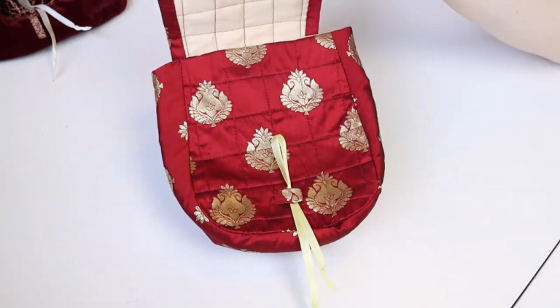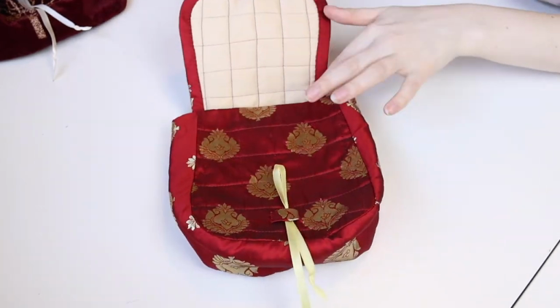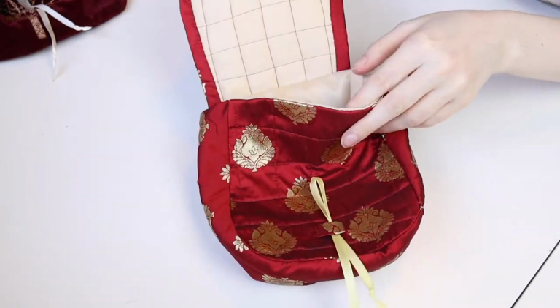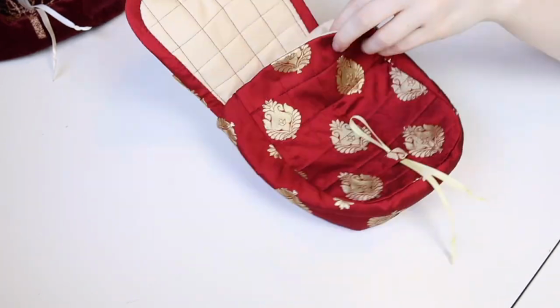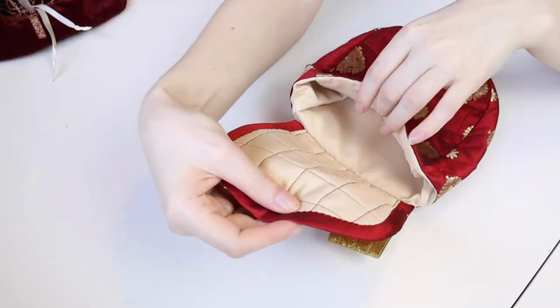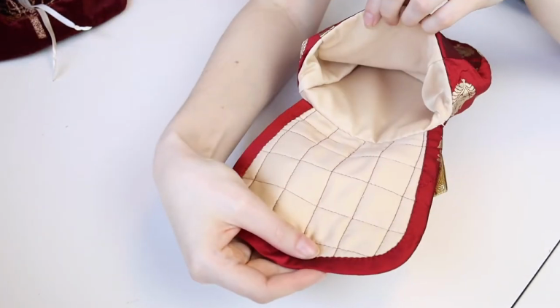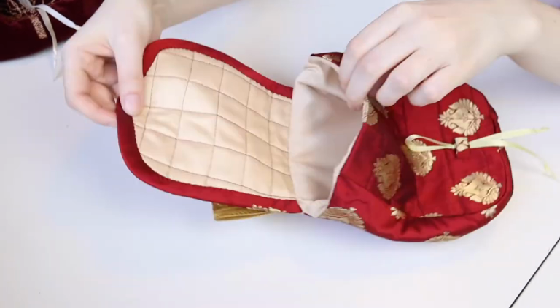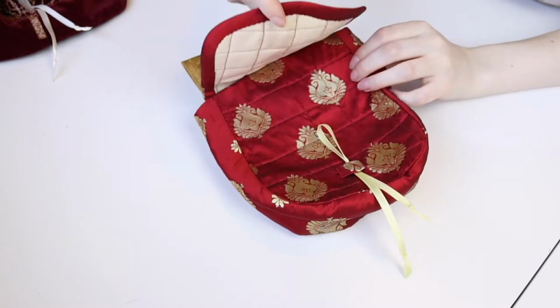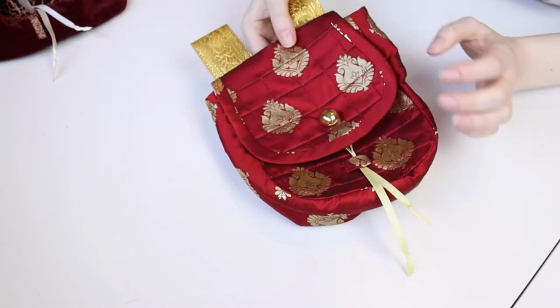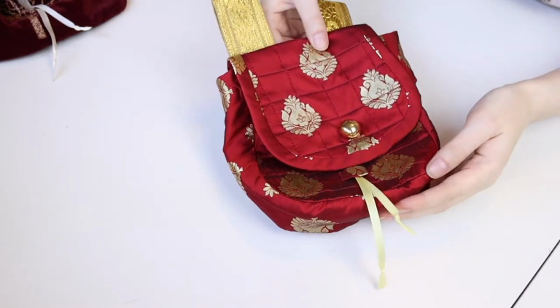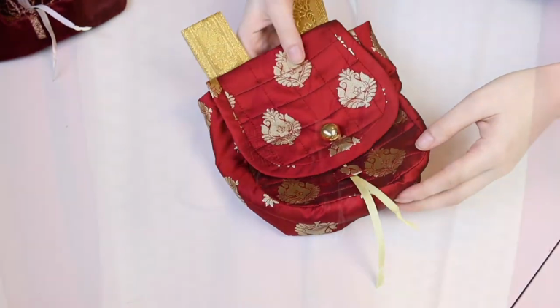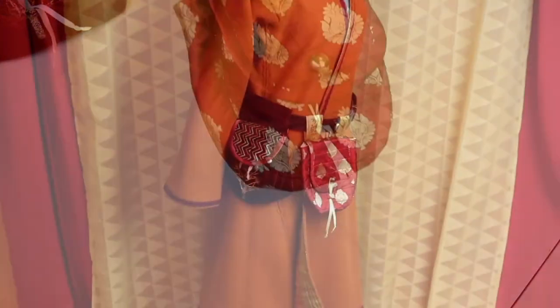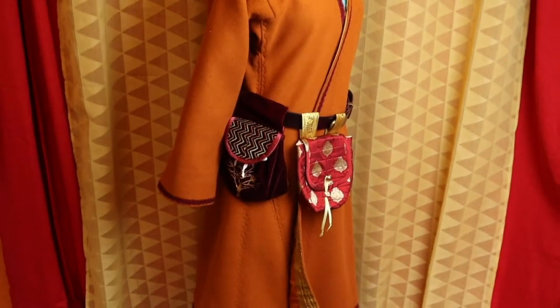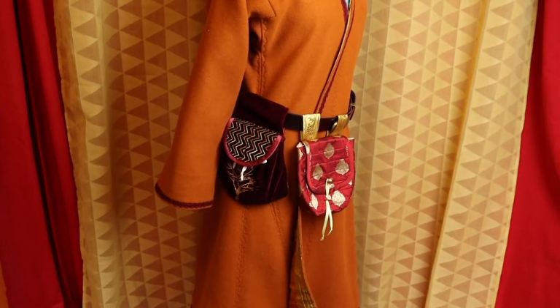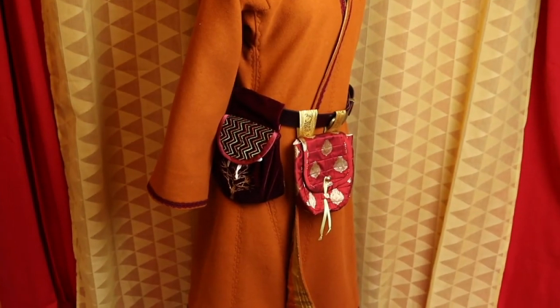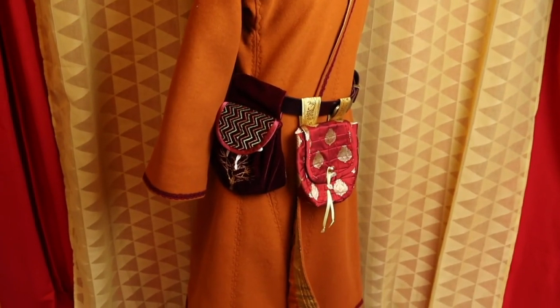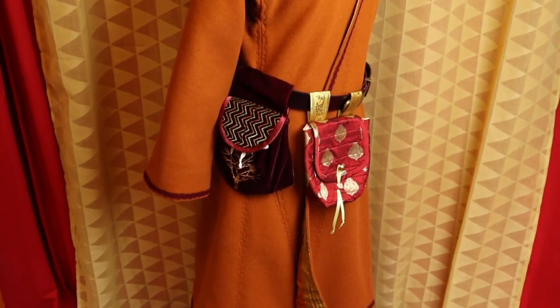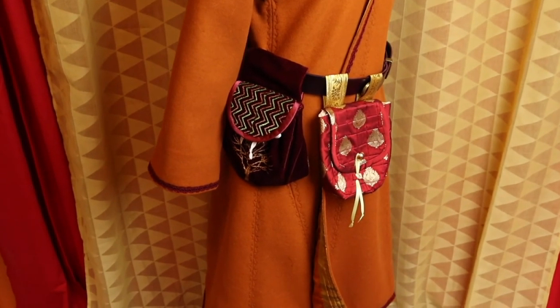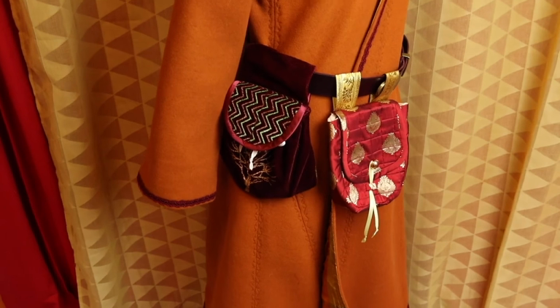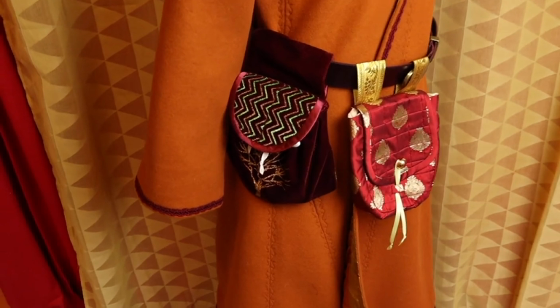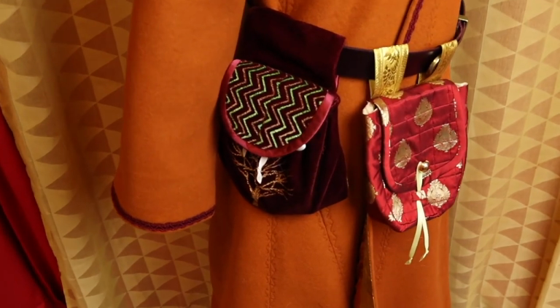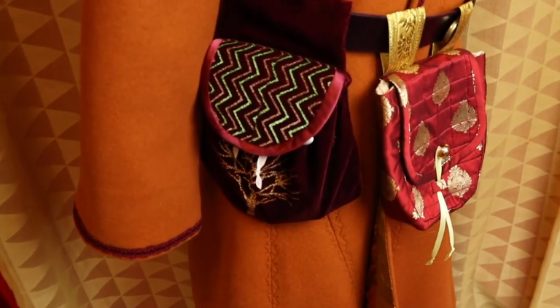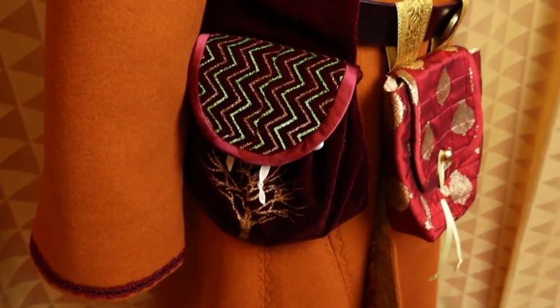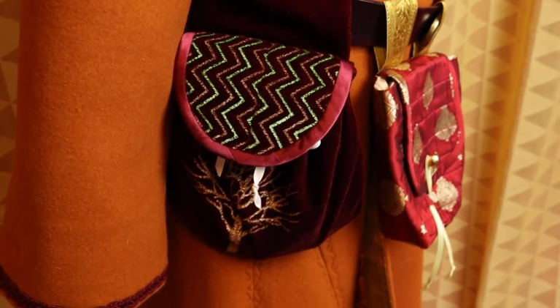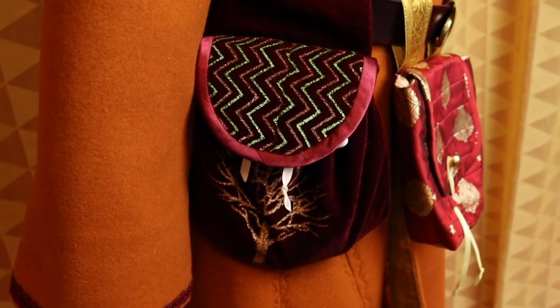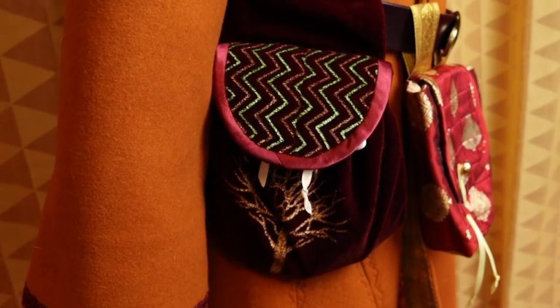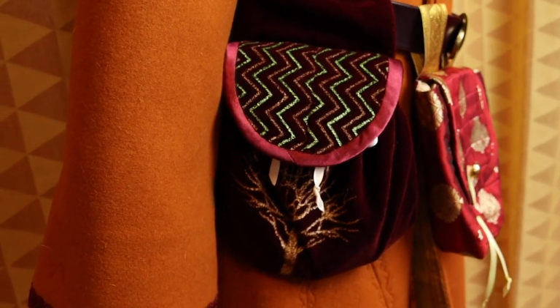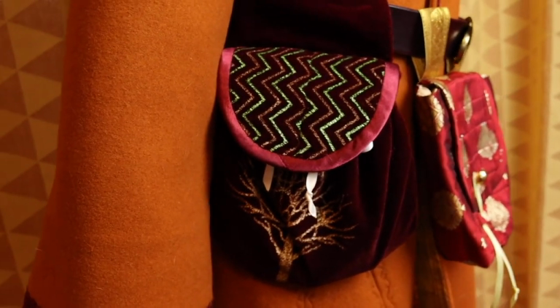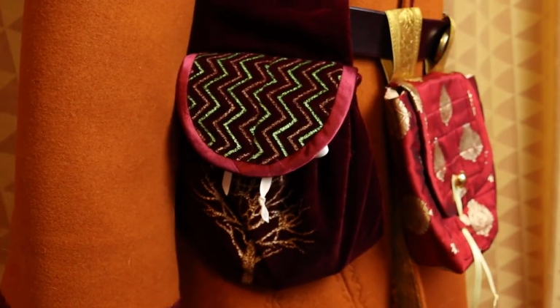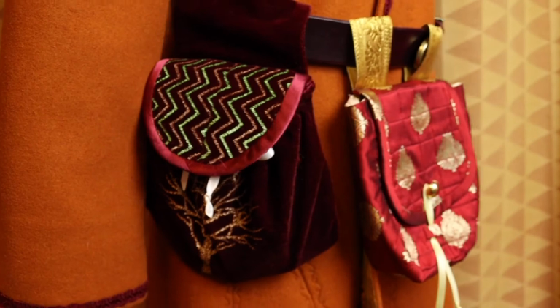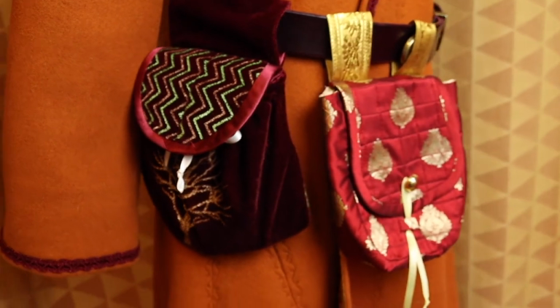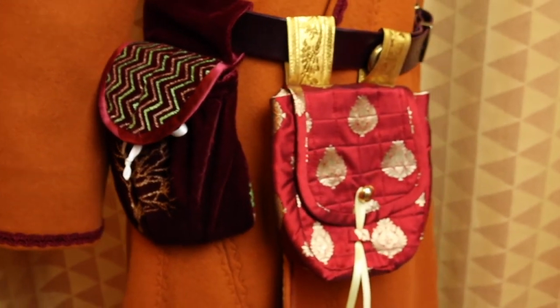They're a great size for little notebooks, coin purses, game resources and more. Thank you for watching, and I hope you liked this video. If you have any questions or suggestions for other things you'd like to see, why not drop me a comment down below. Until next time, see ya!